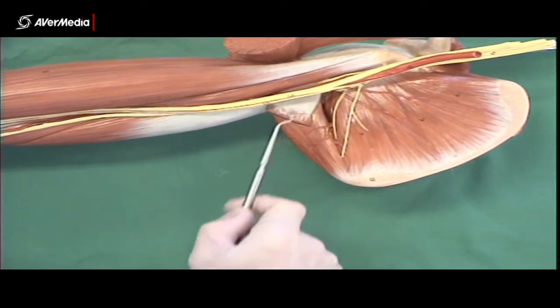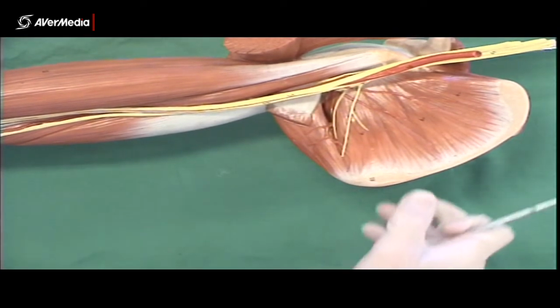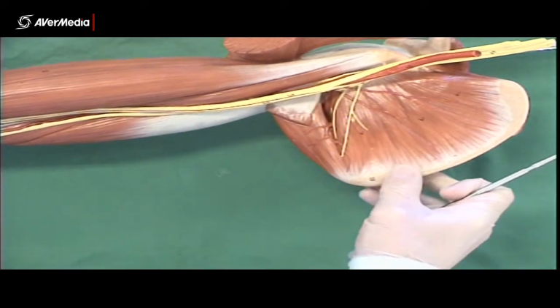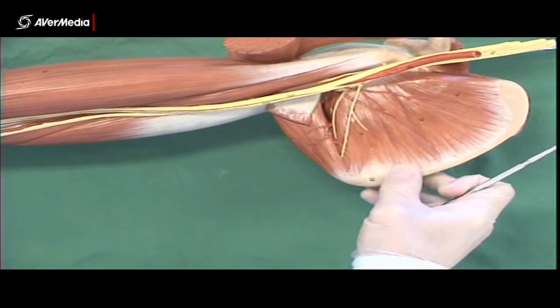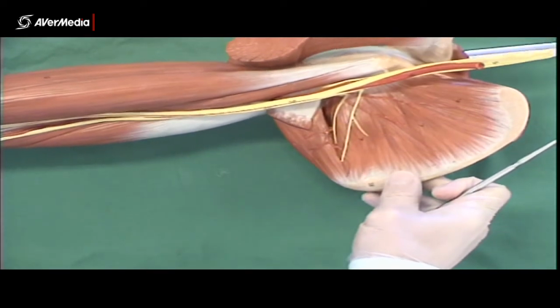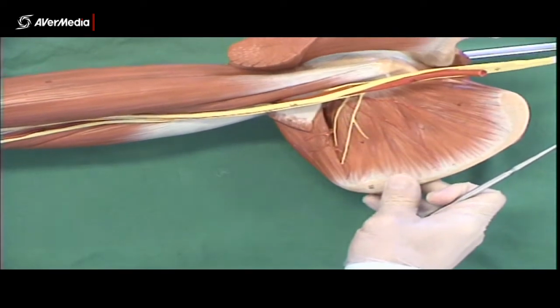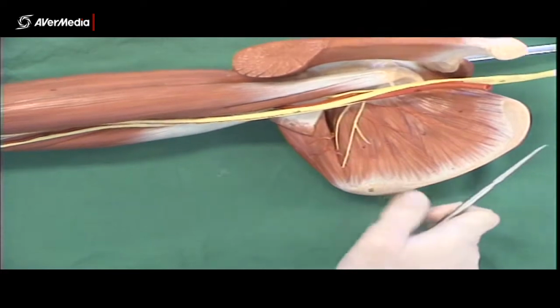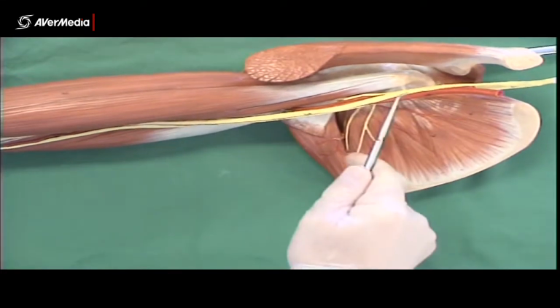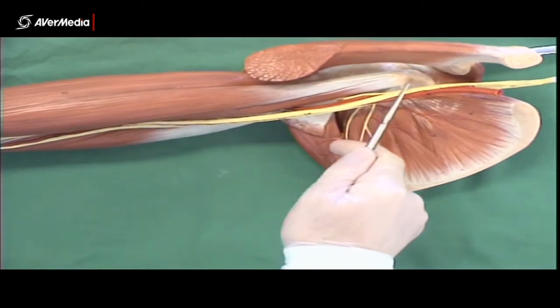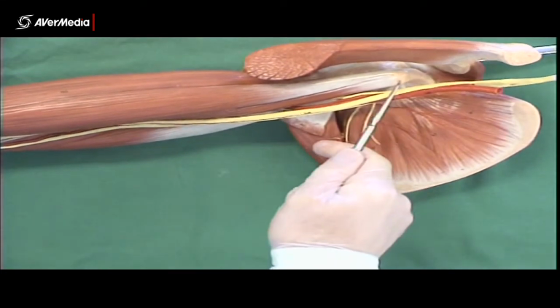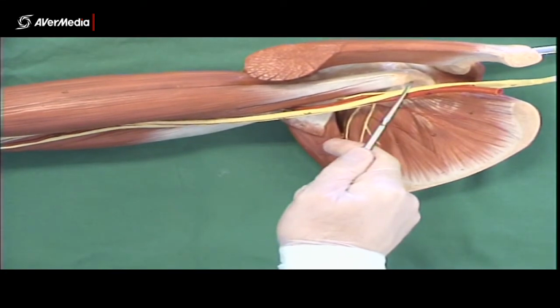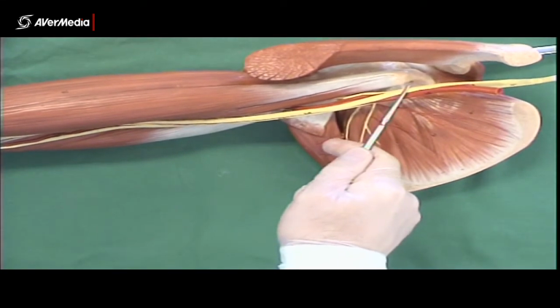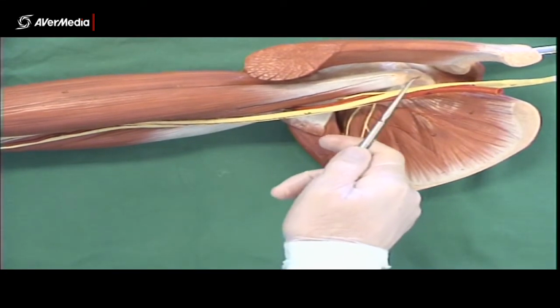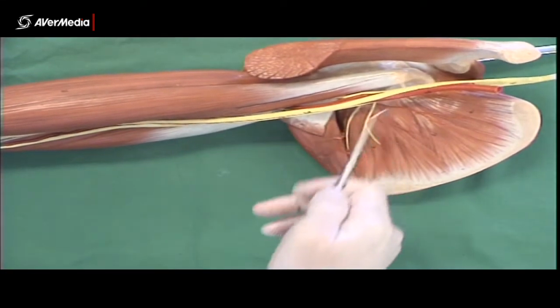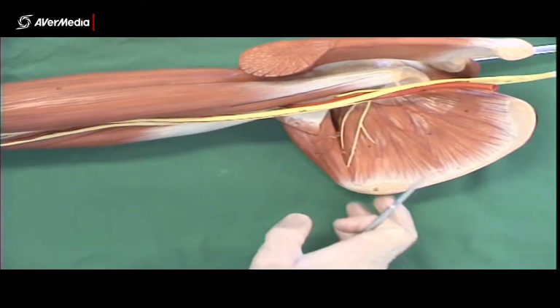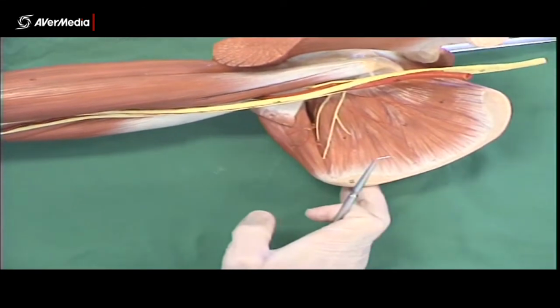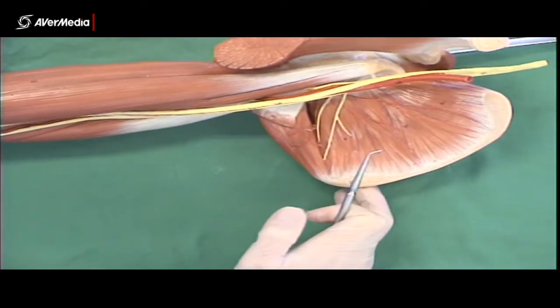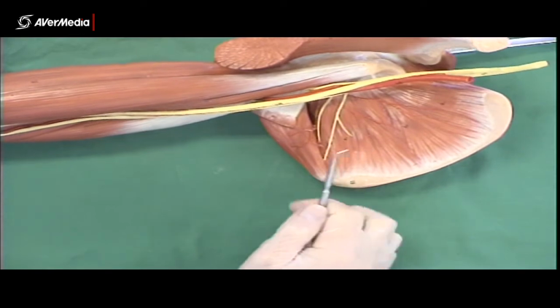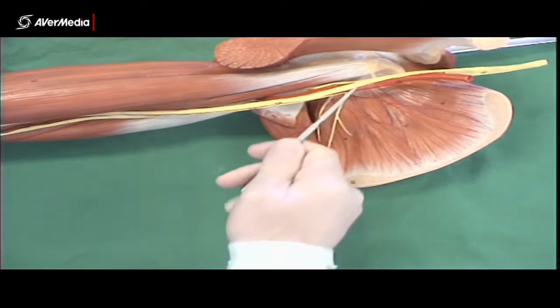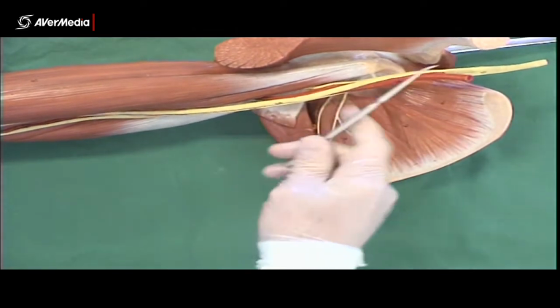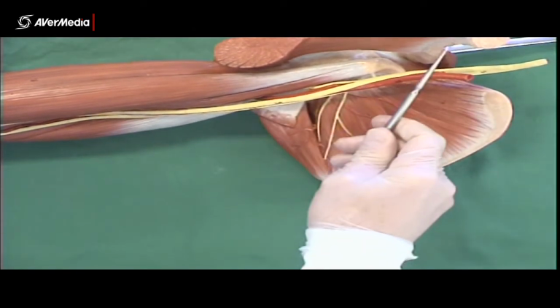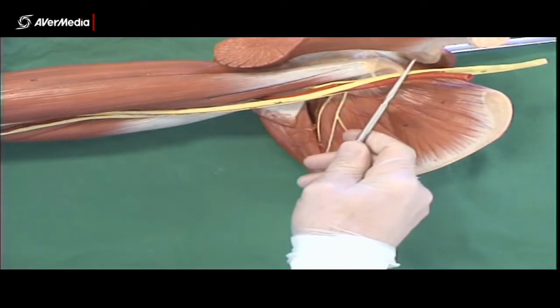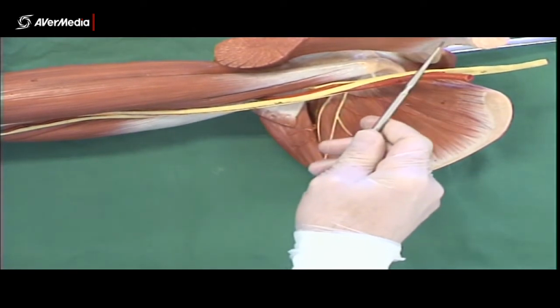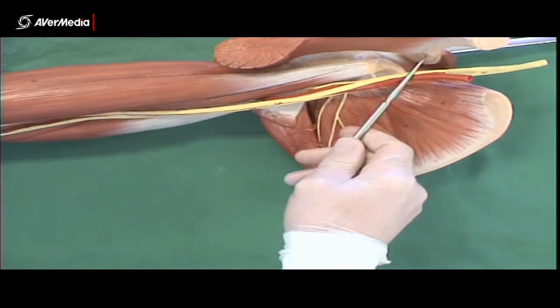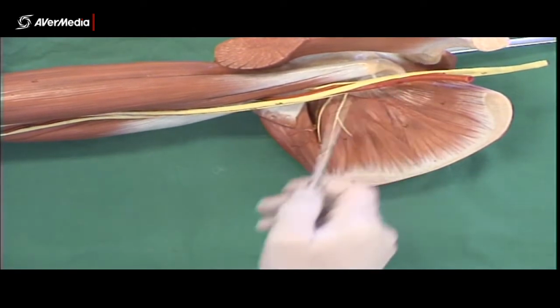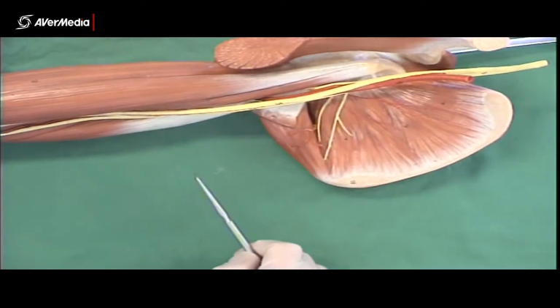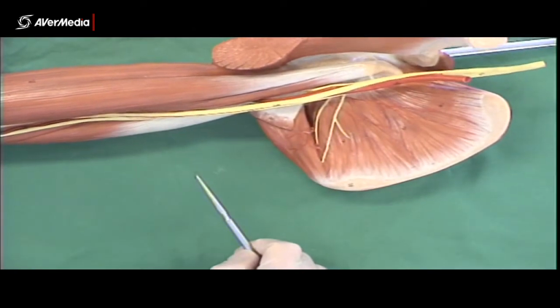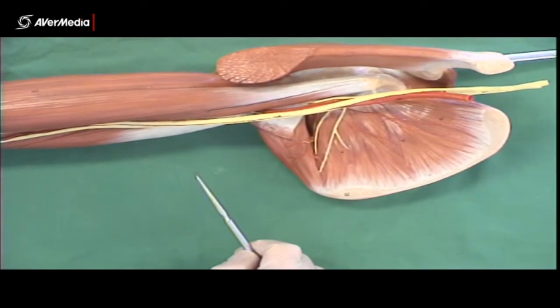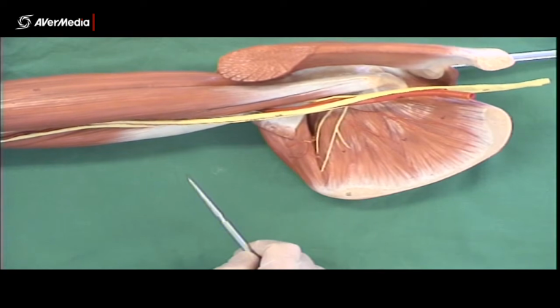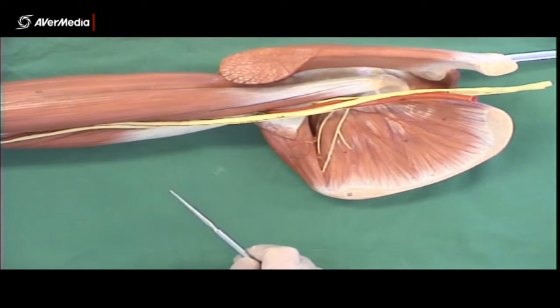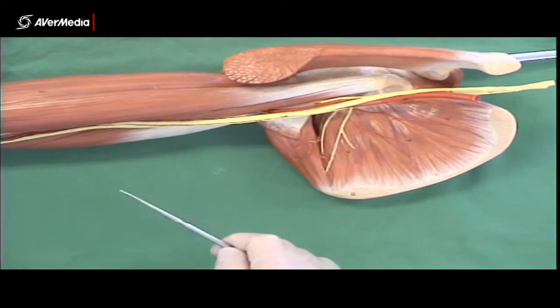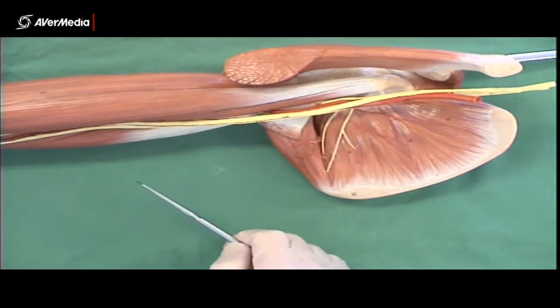One we can't see, but it would be attaching here to the coracoid process, is pectoralis minor. We also don't have a subclavius here under the clavicle, so there are a couple of muscles we can't spot on this model.